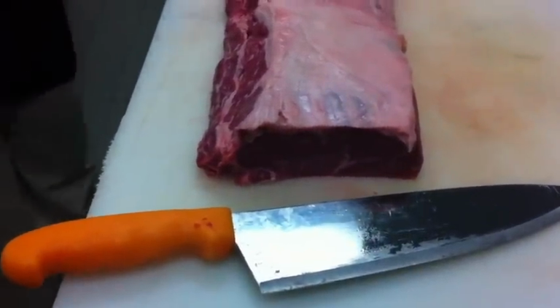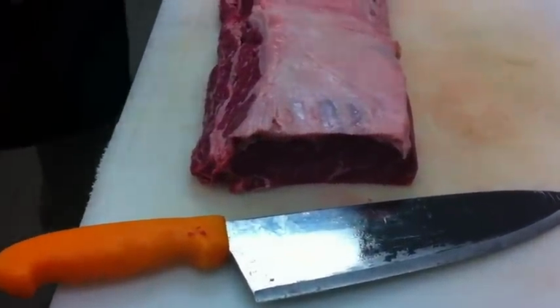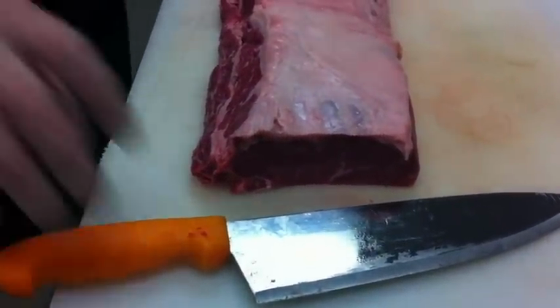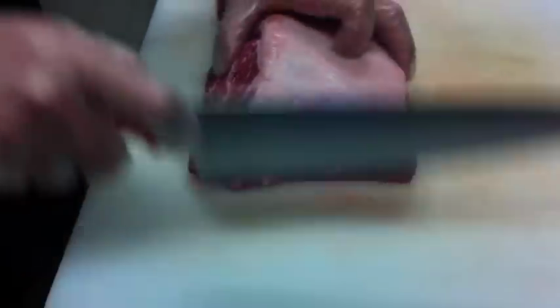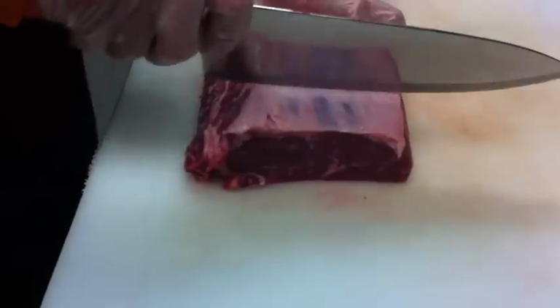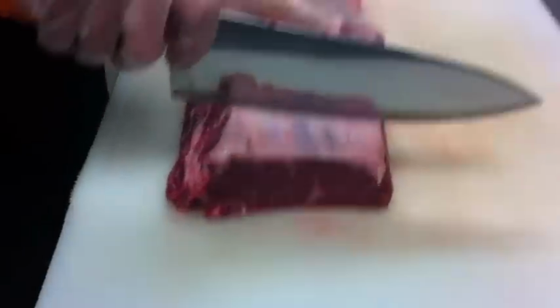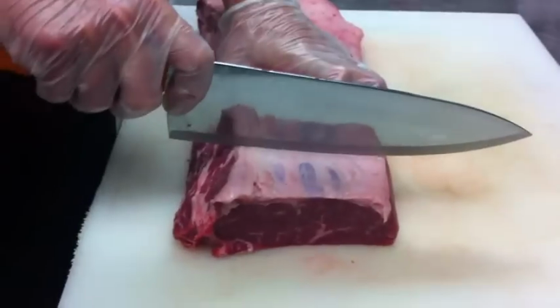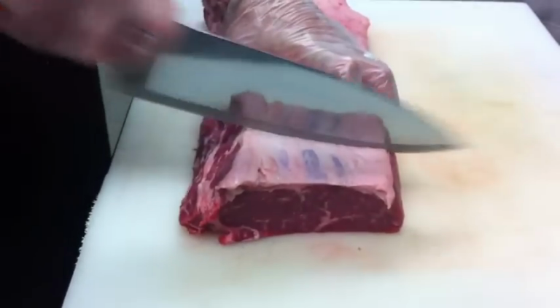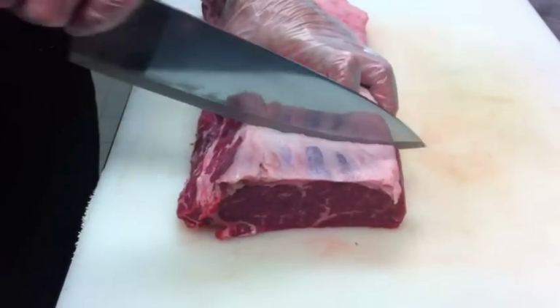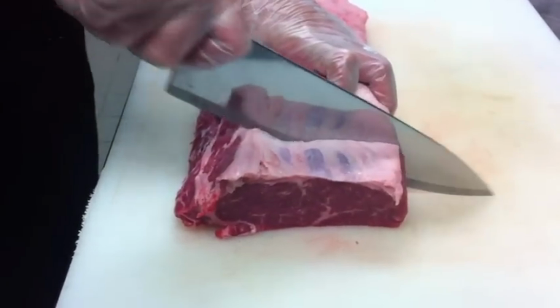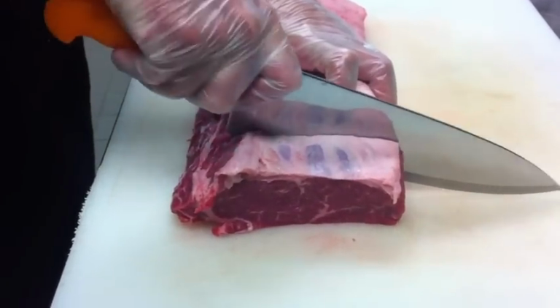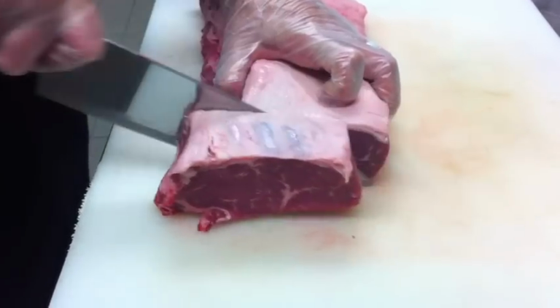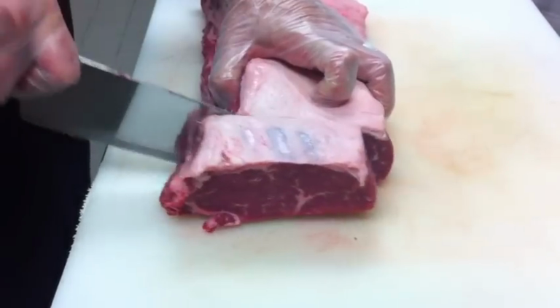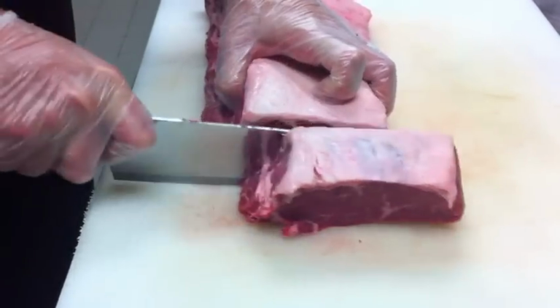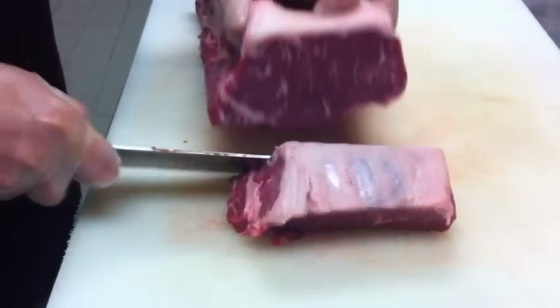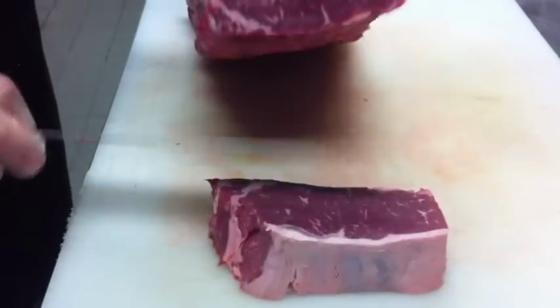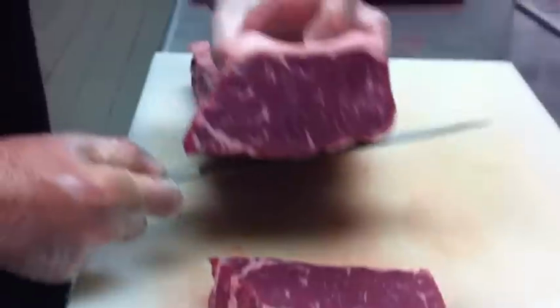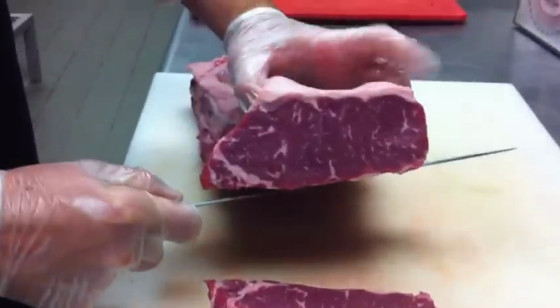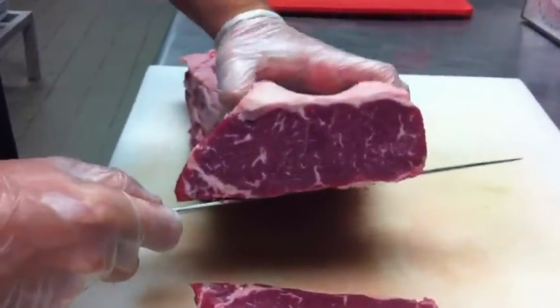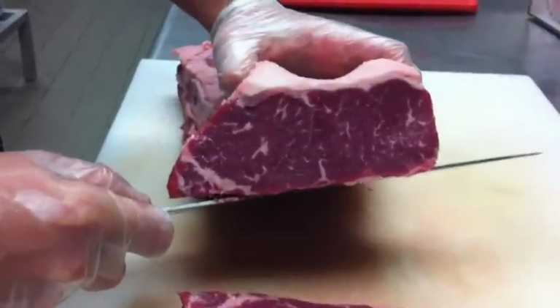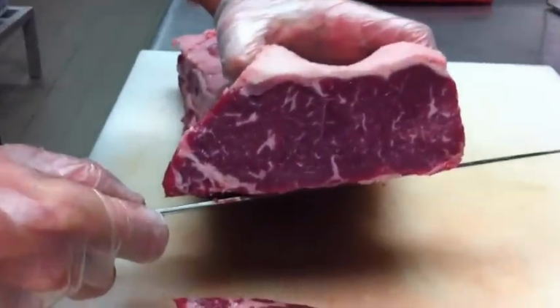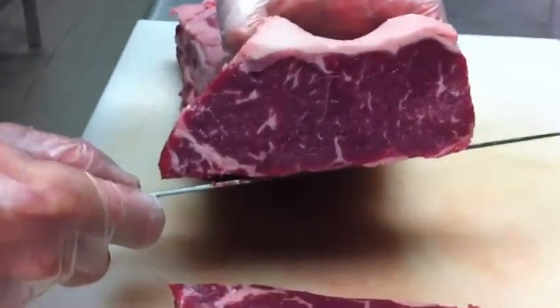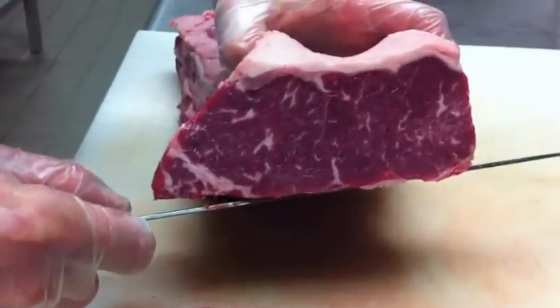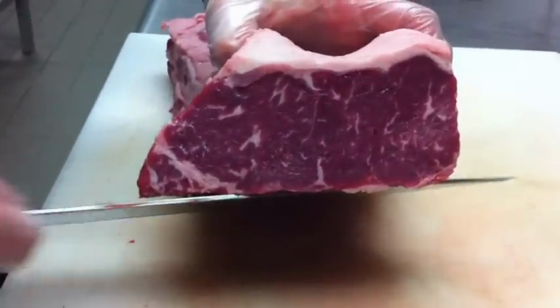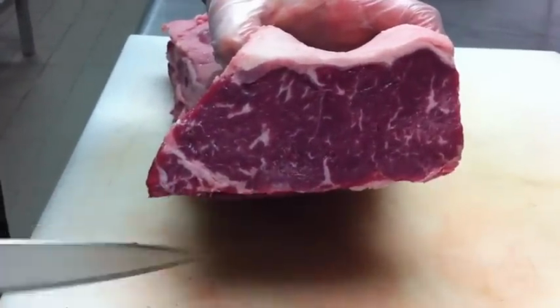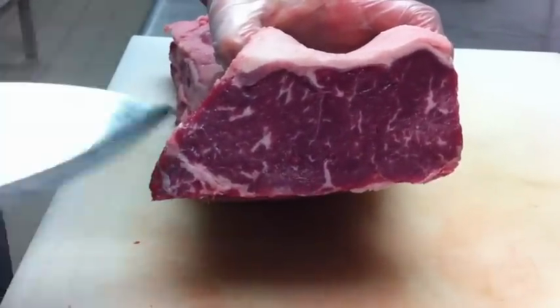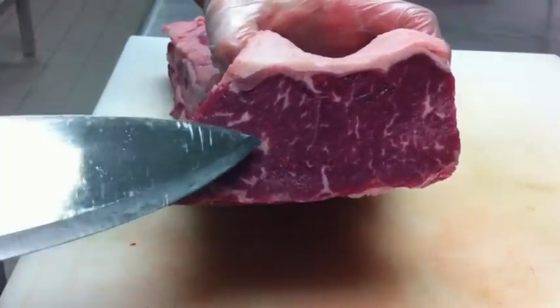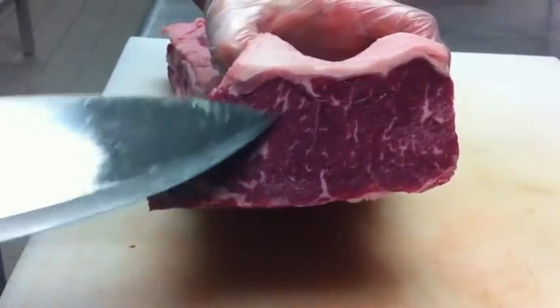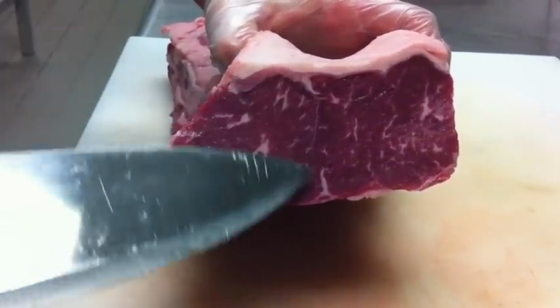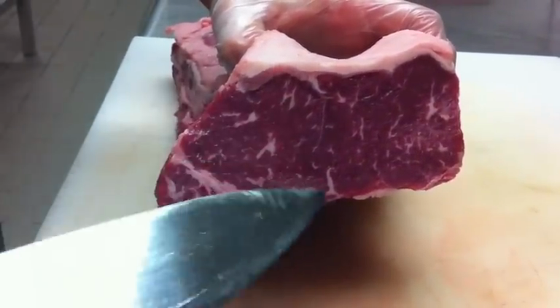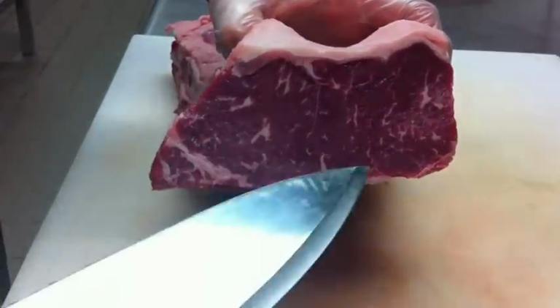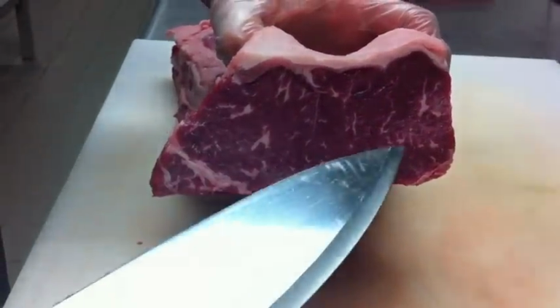Let's talk about marbling. Marbled meat is meat, especially red meat, which contains various amounts of intramuscular fat, giving it an appearance similar to a marble pattern. You can think of marbling as little flakes of flavor.